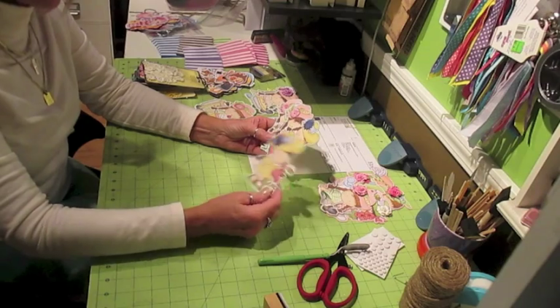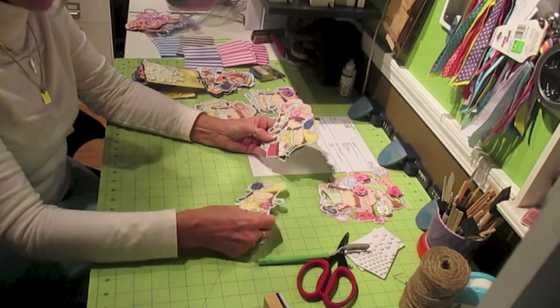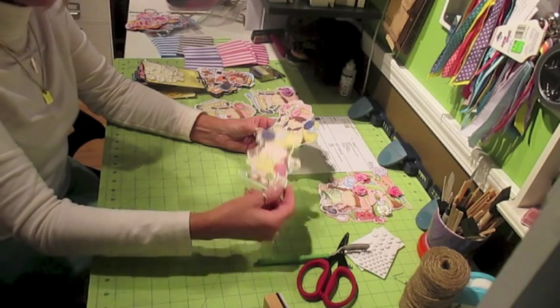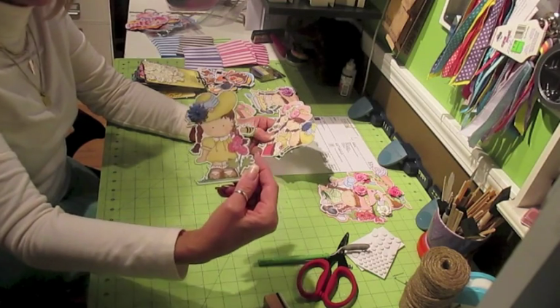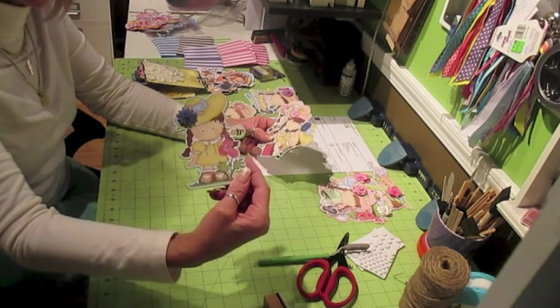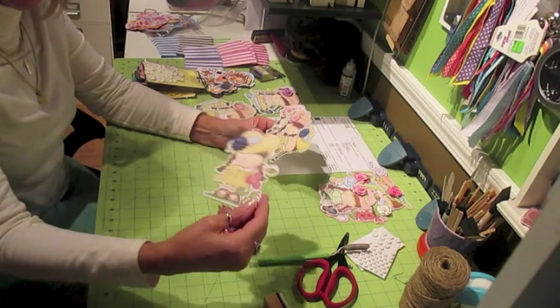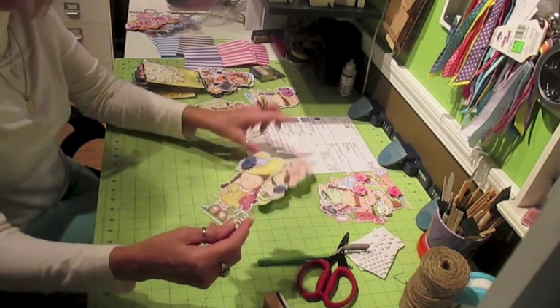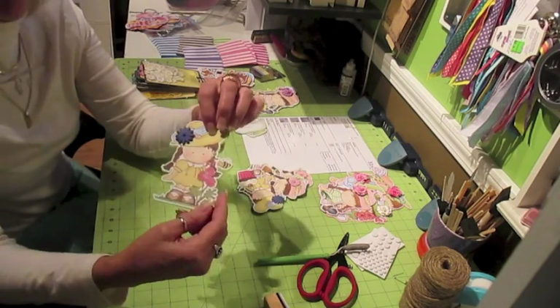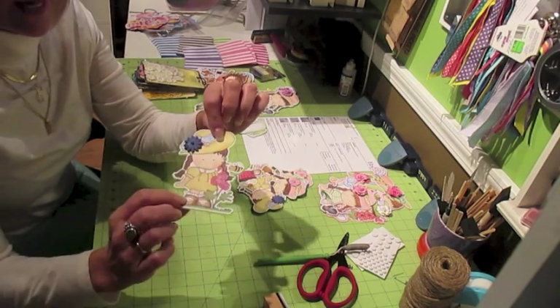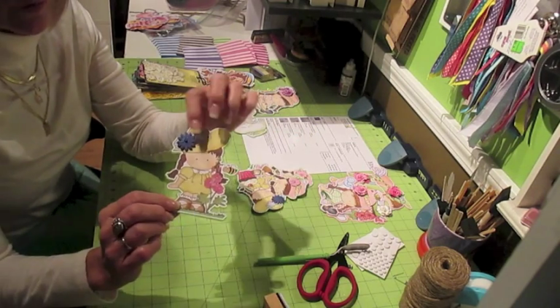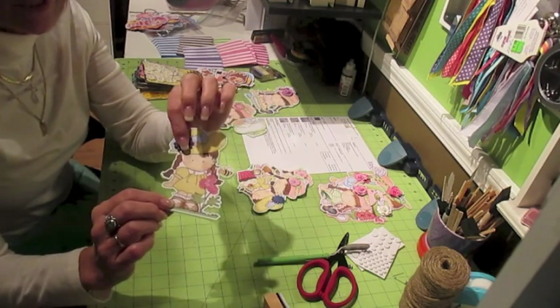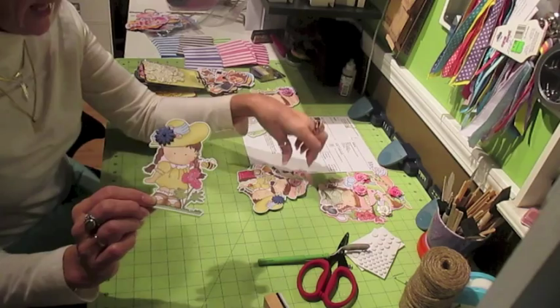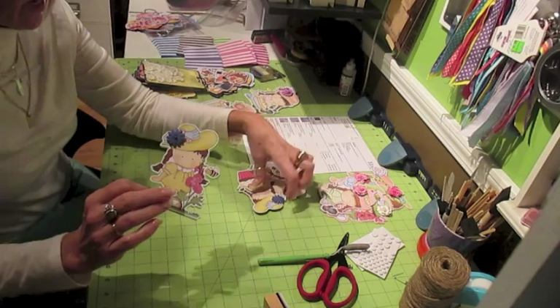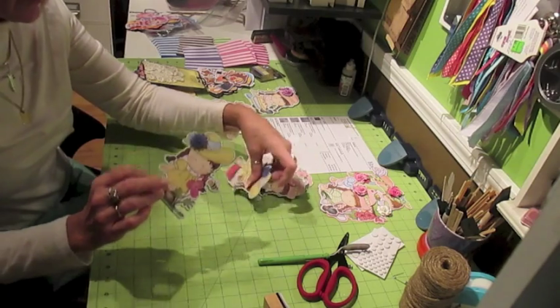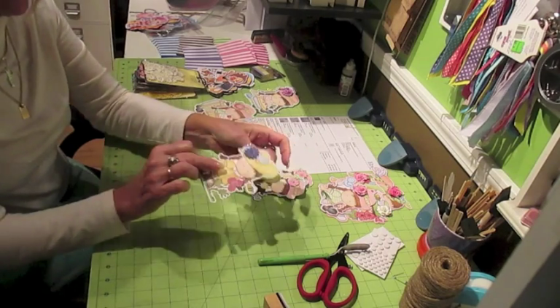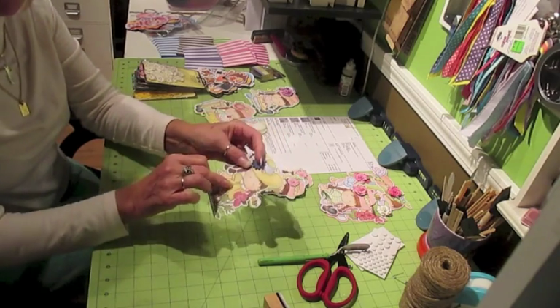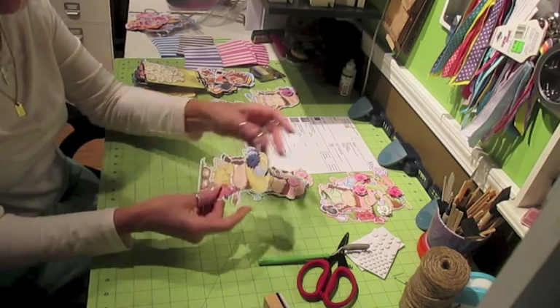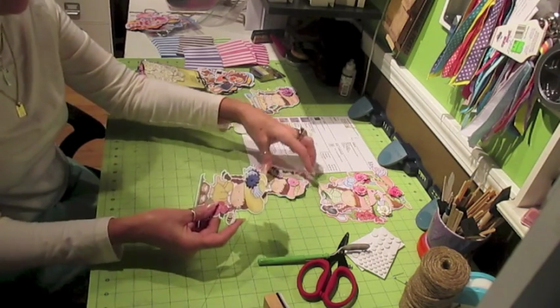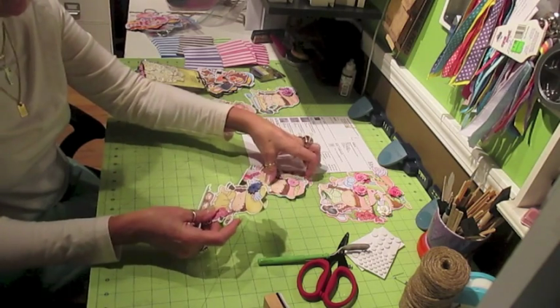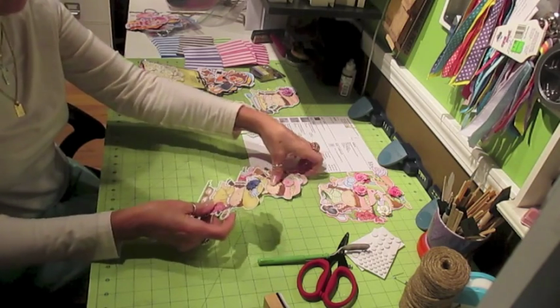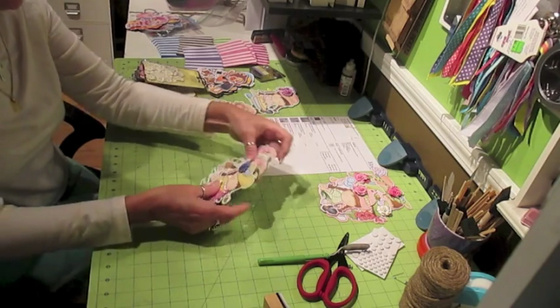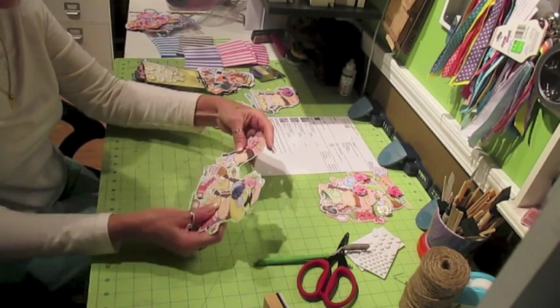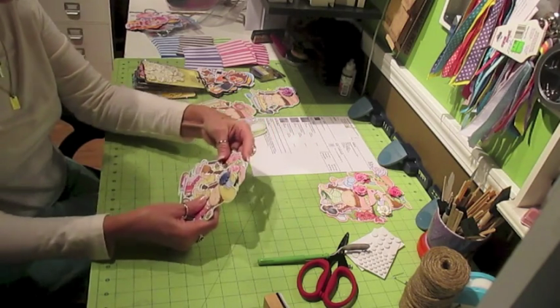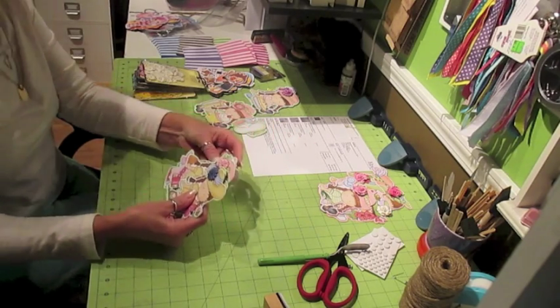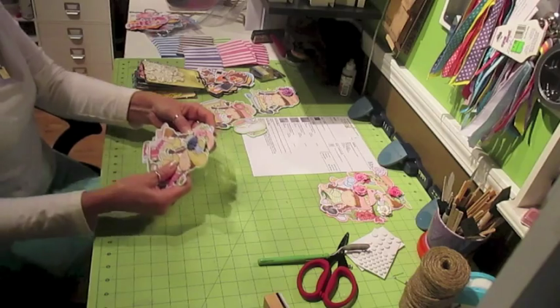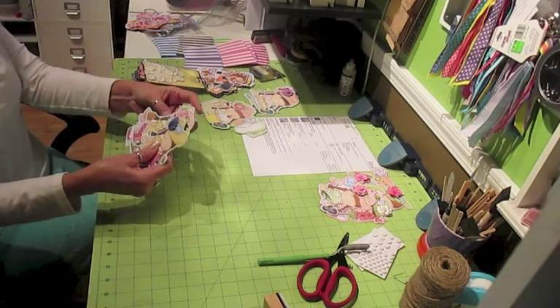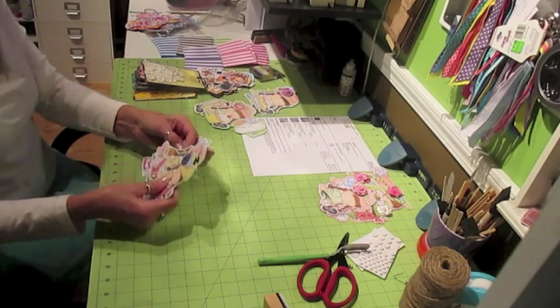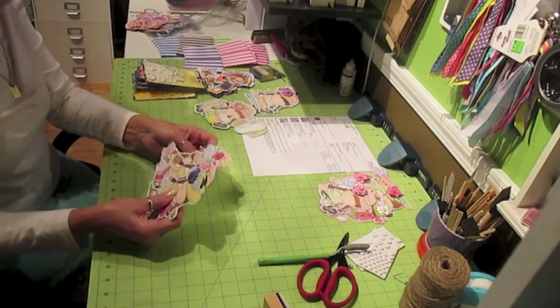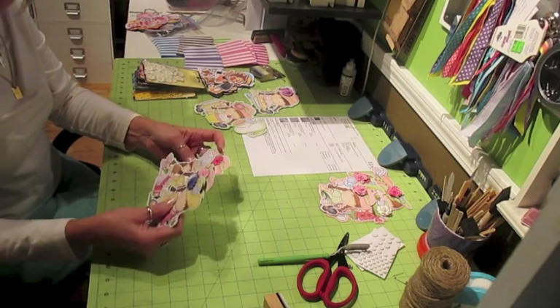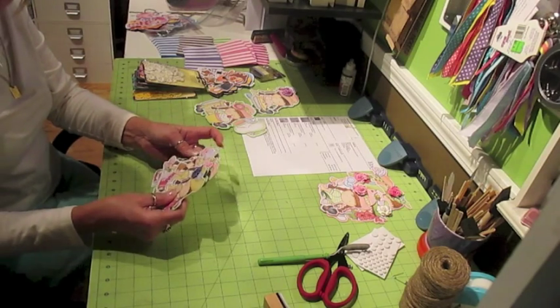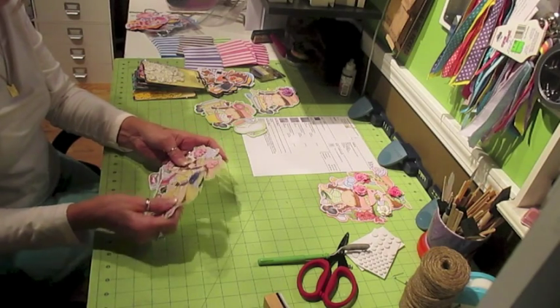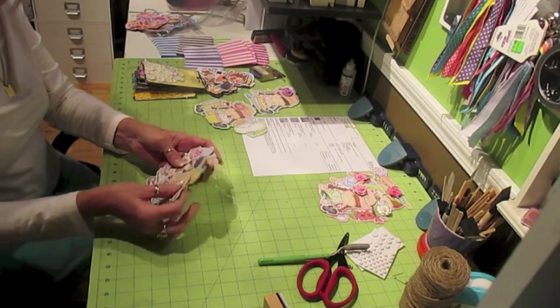Here's another set of little girls. What I've done on all of them is just add a flower to give it that dimension. Actually, these aren't part of her order — these are extras here.